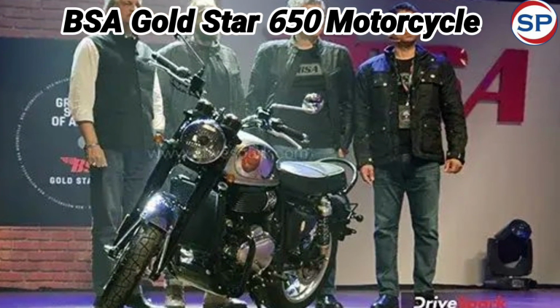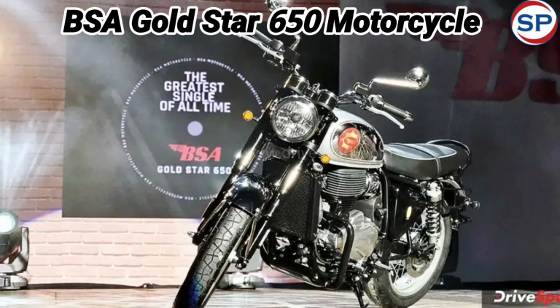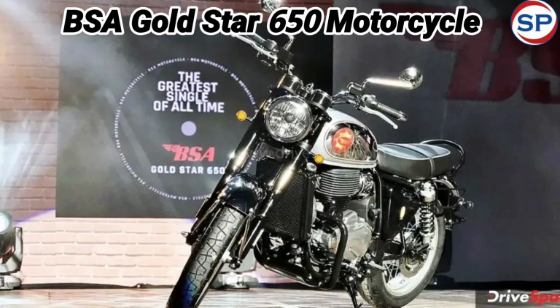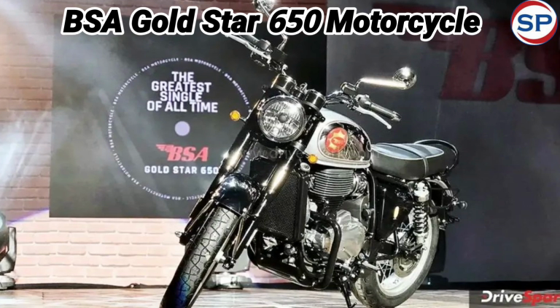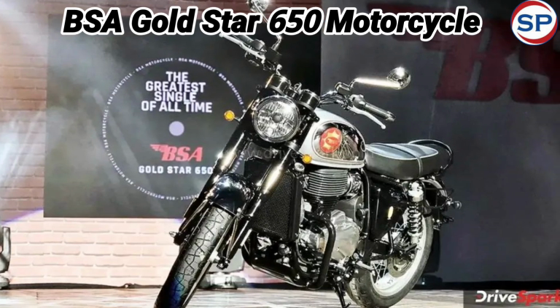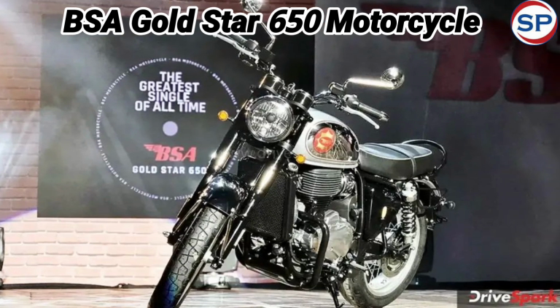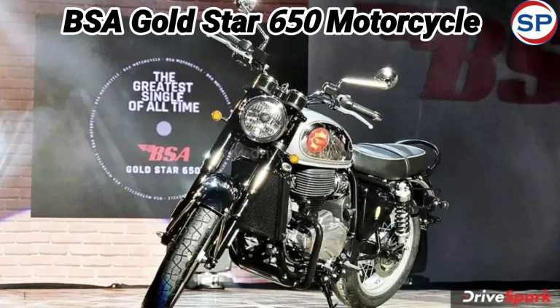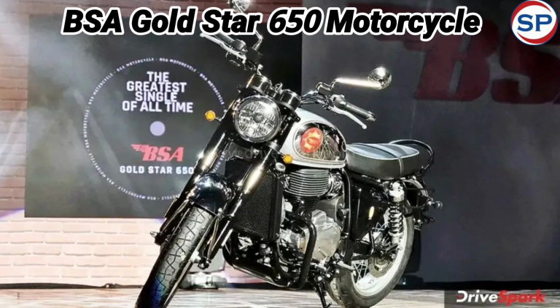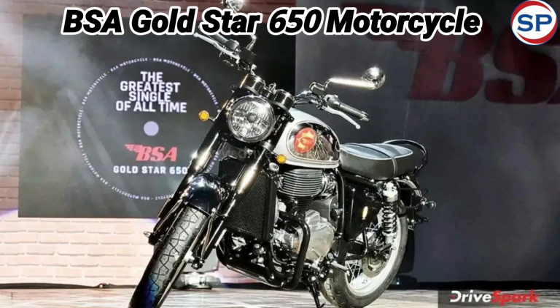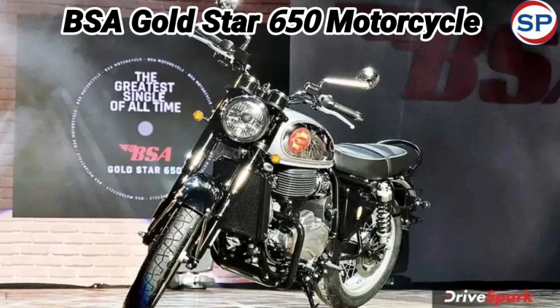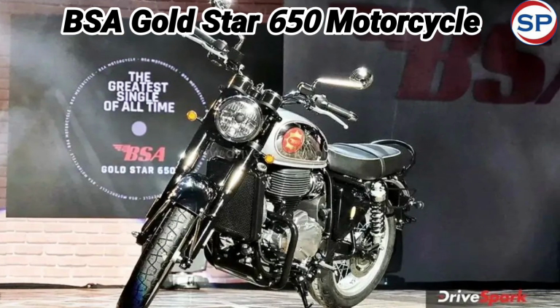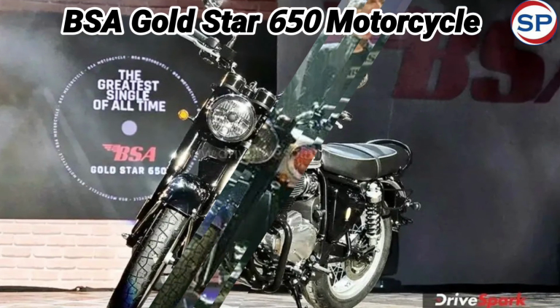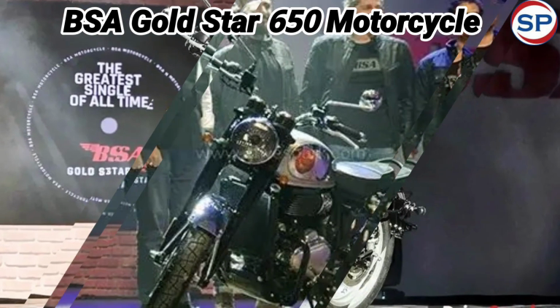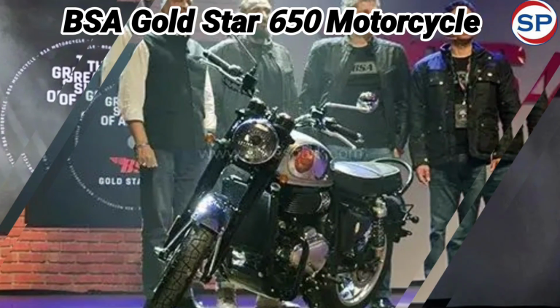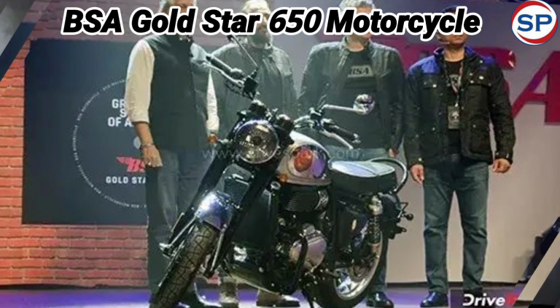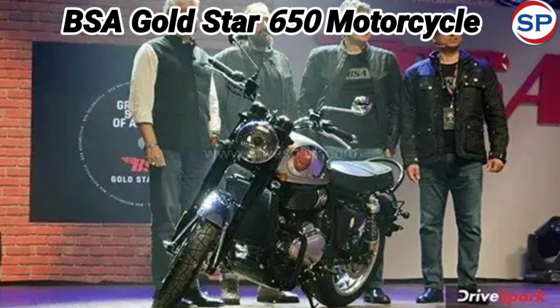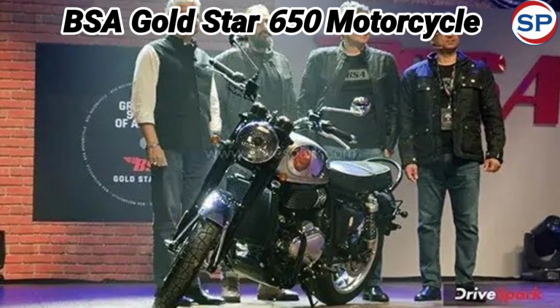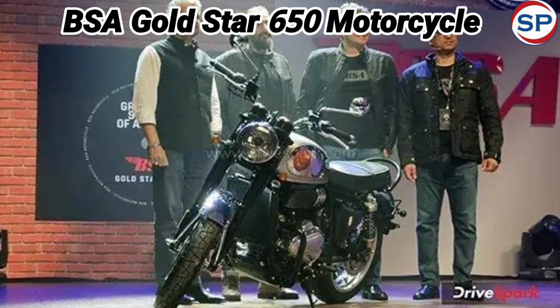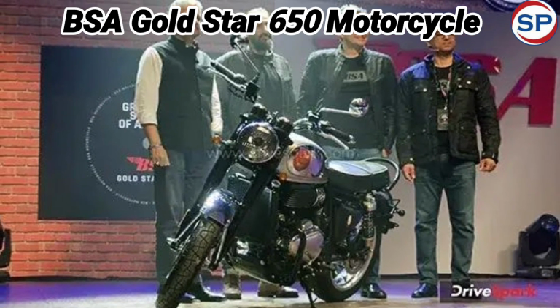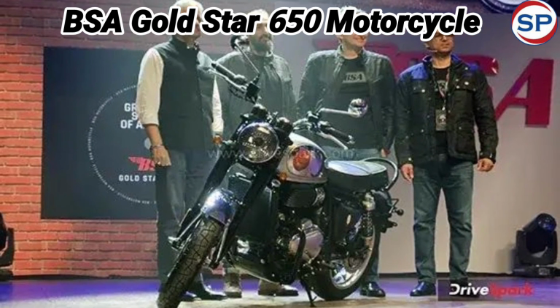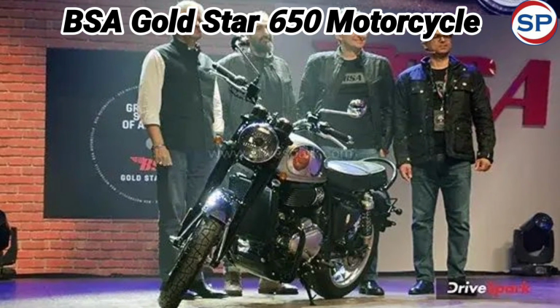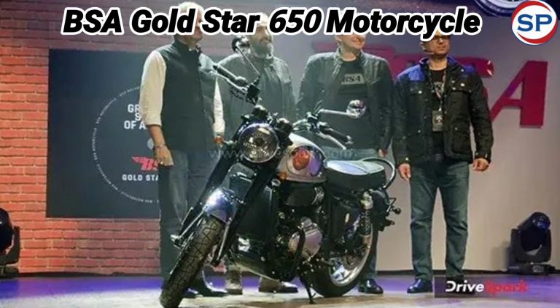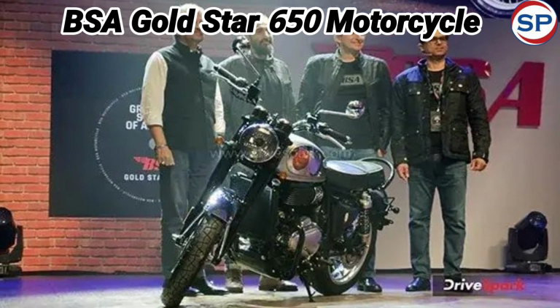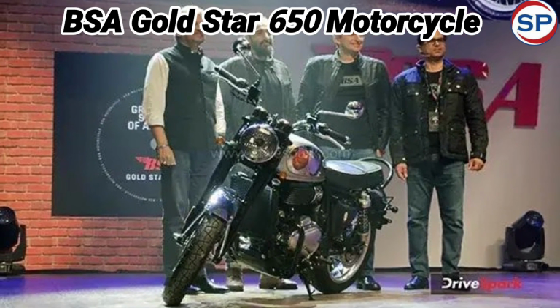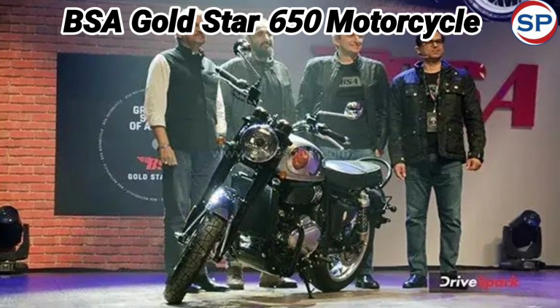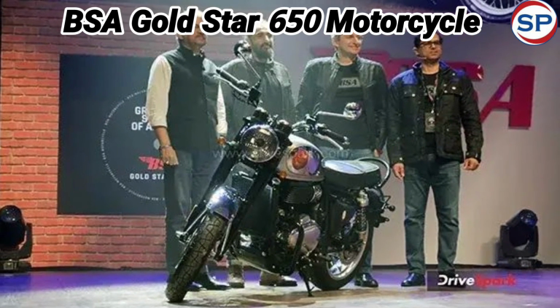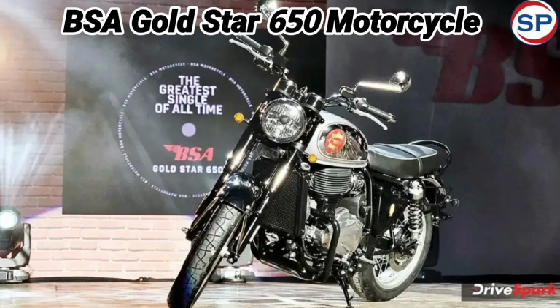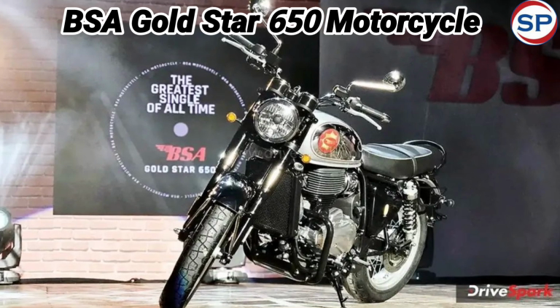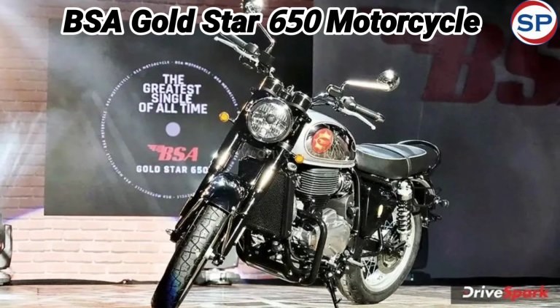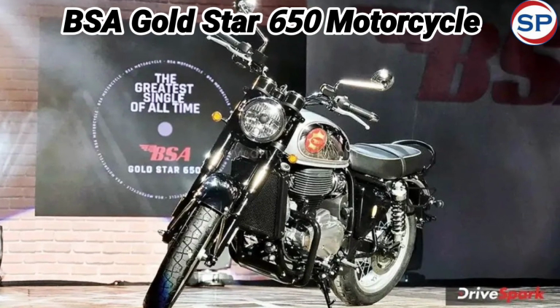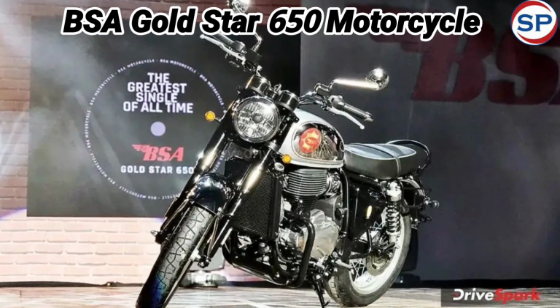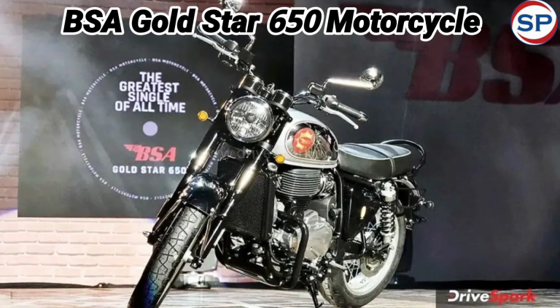Talking about the suspension setup of this retro bike, the Gold Star 650 has a cradle frame with telescopic fork at the front and twin shock absorbers at the rear. These have wire-spoke wheels with tube-type tires.